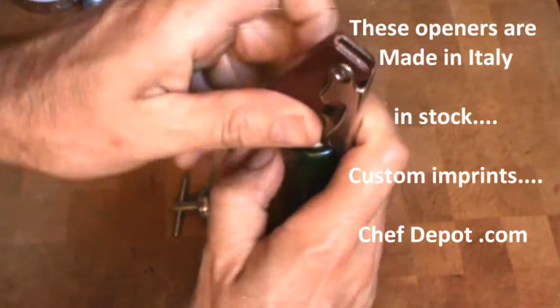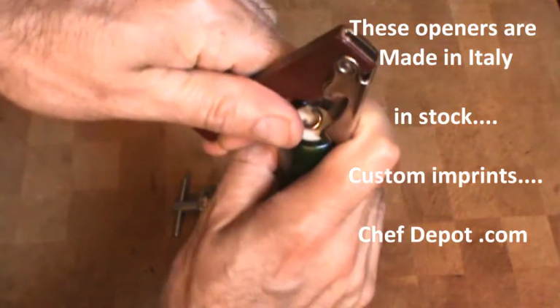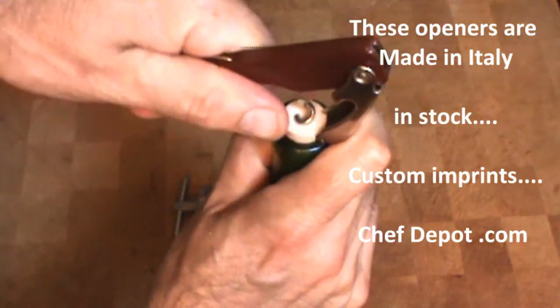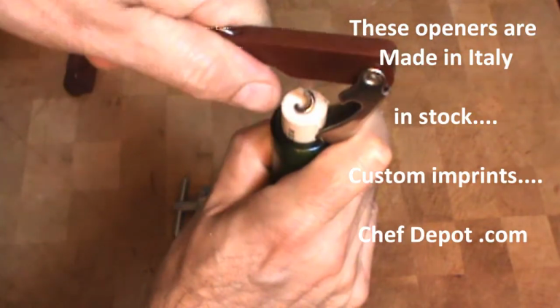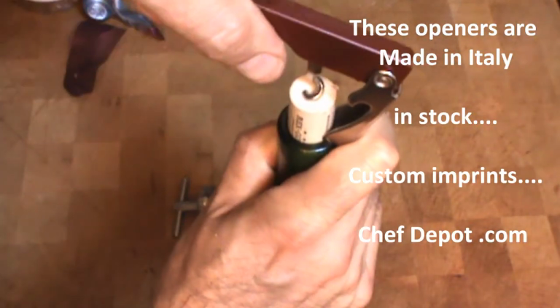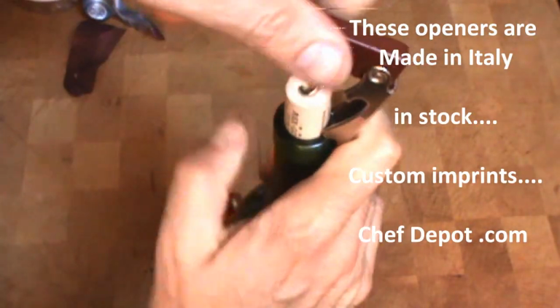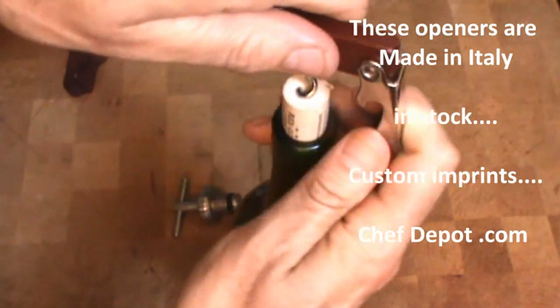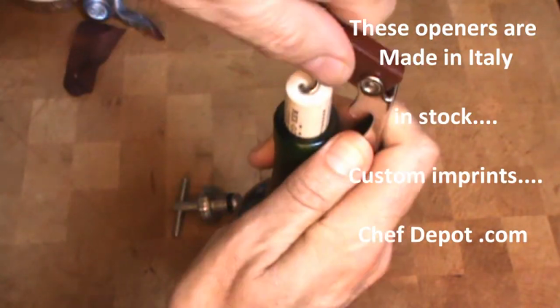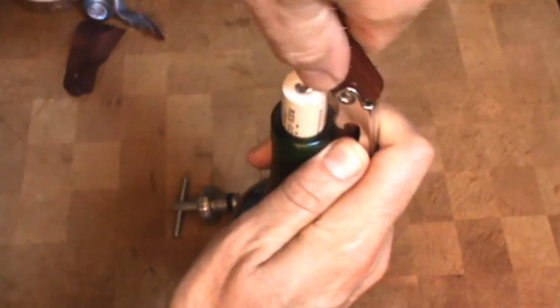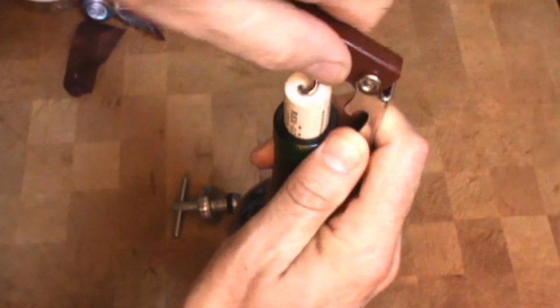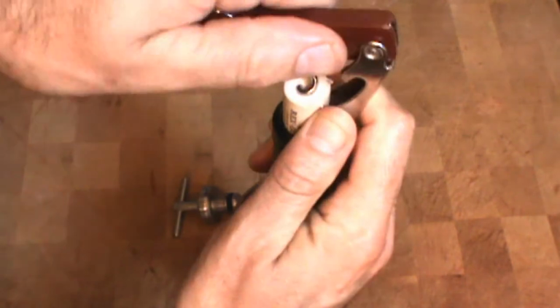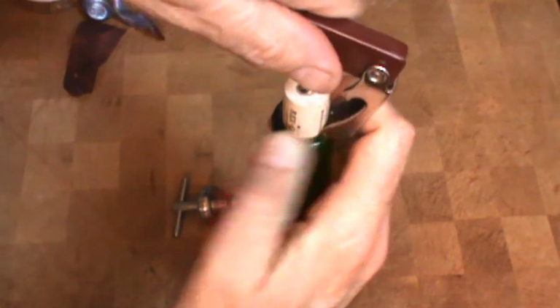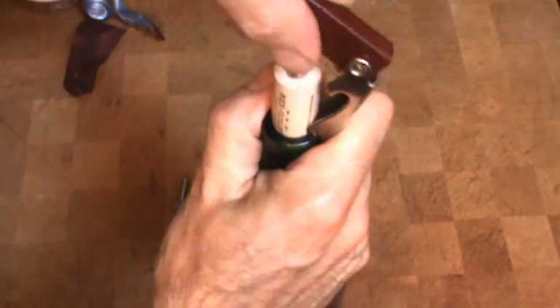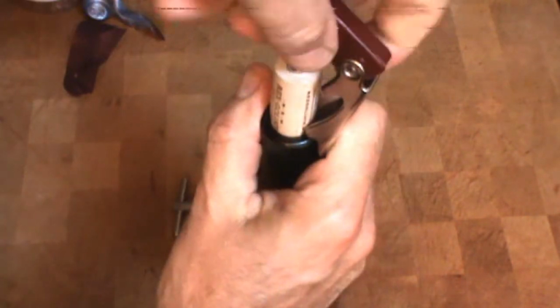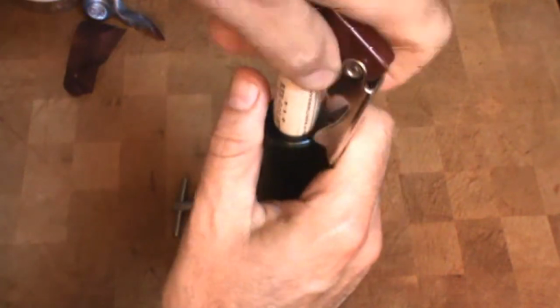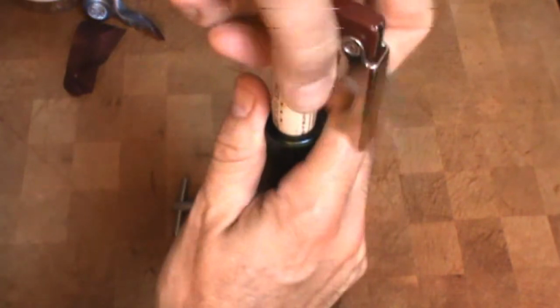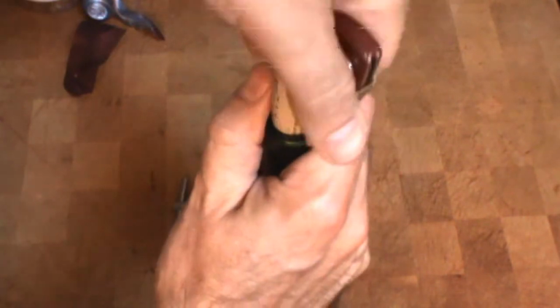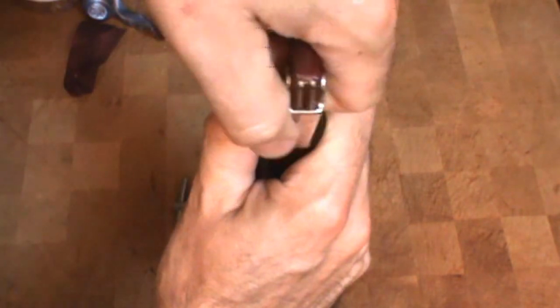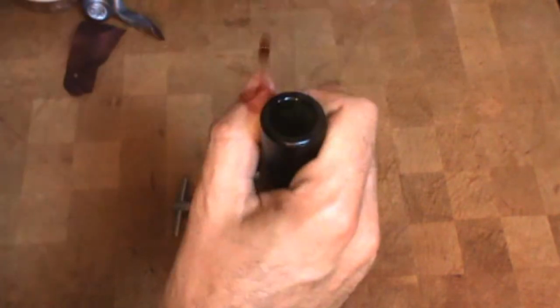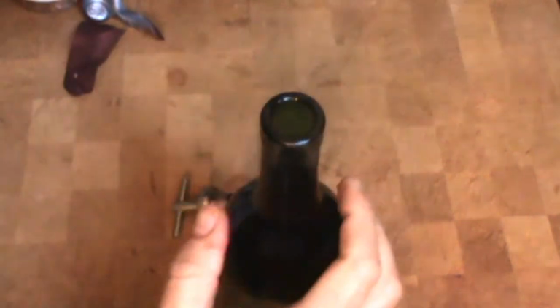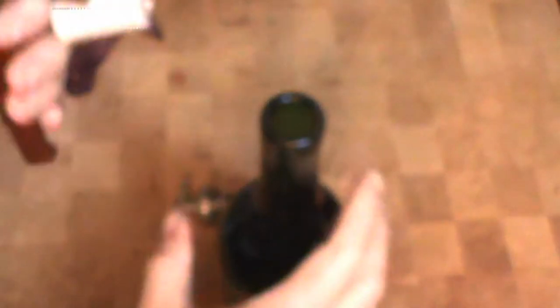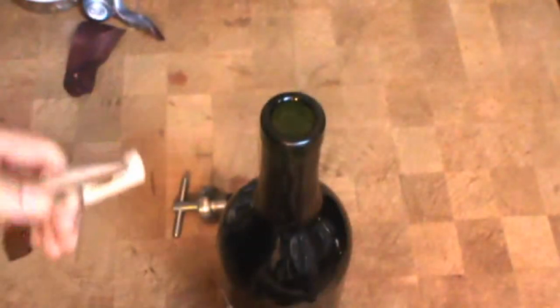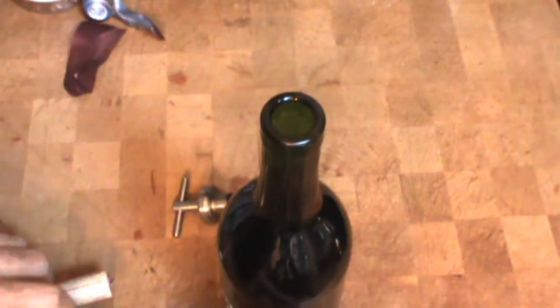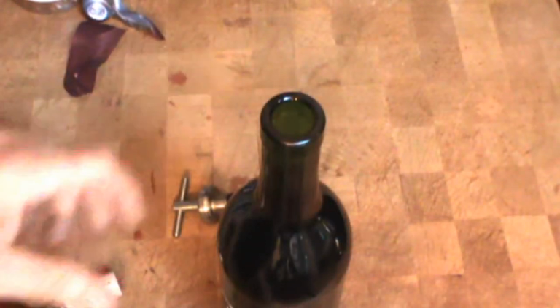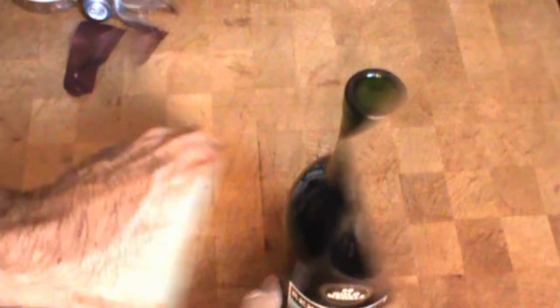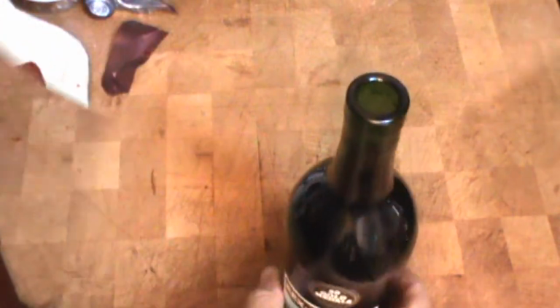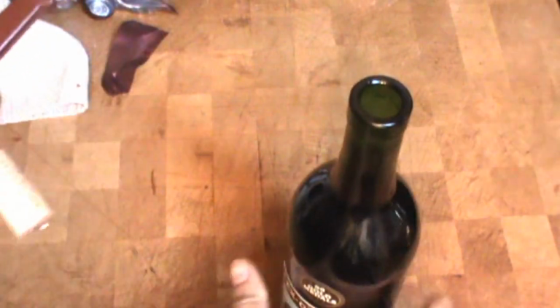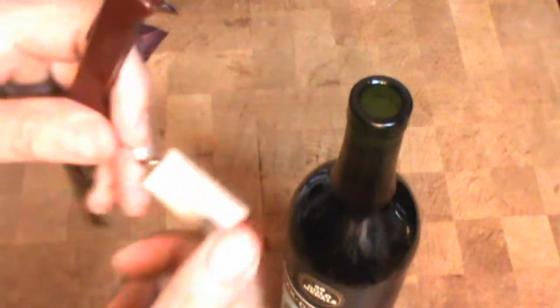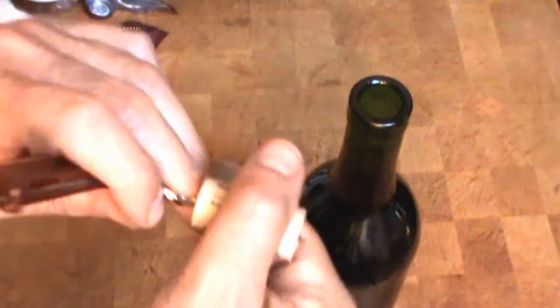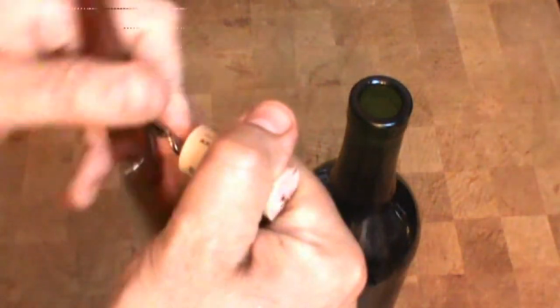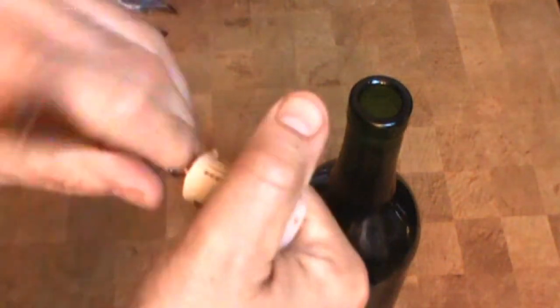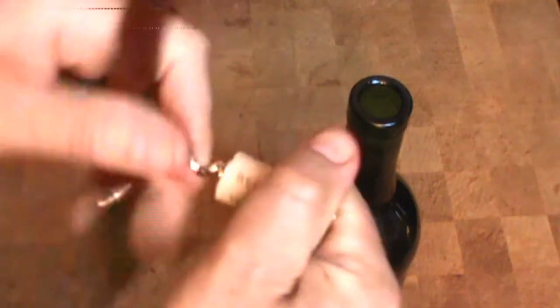First step — if it's a two-step, right there, like this — and pull. That's it, the cork is easily removed.